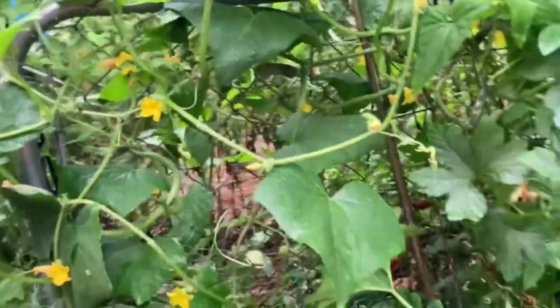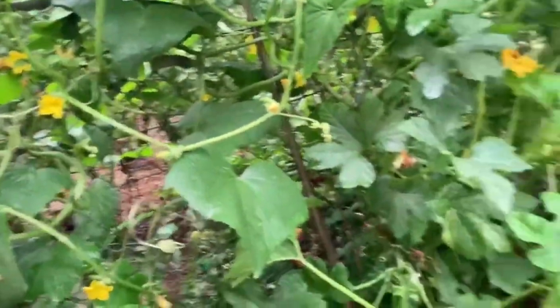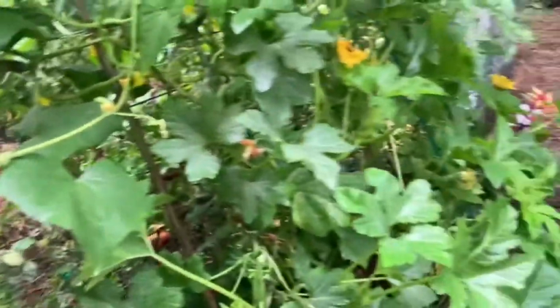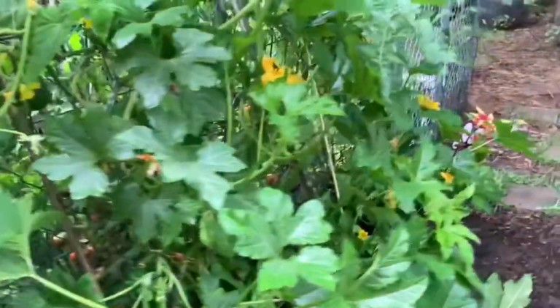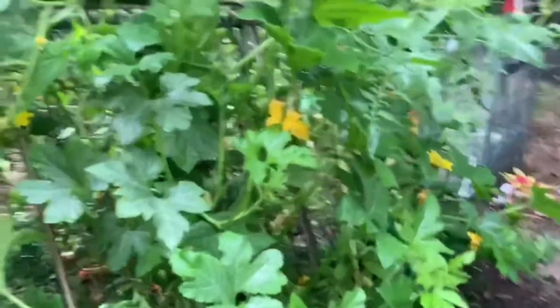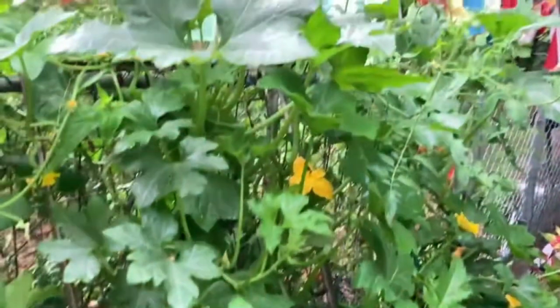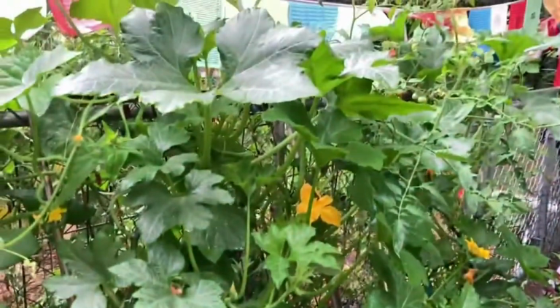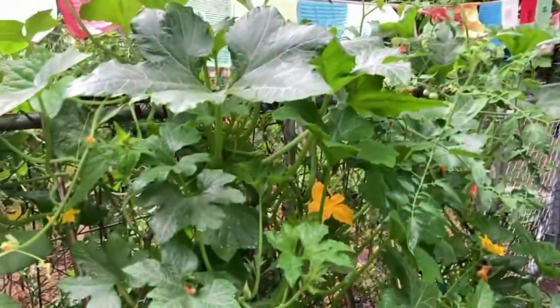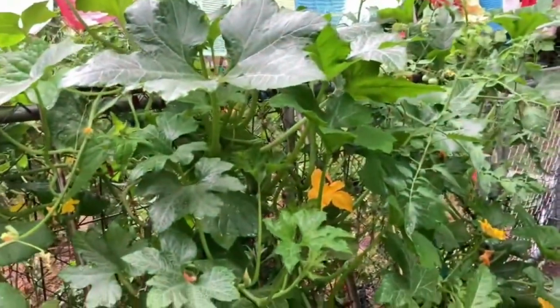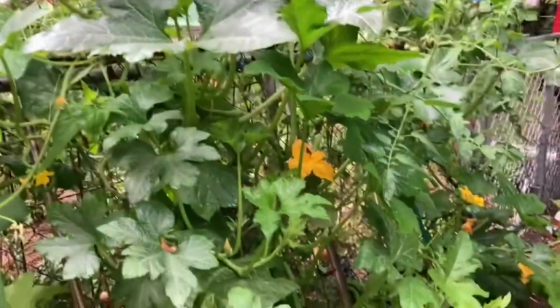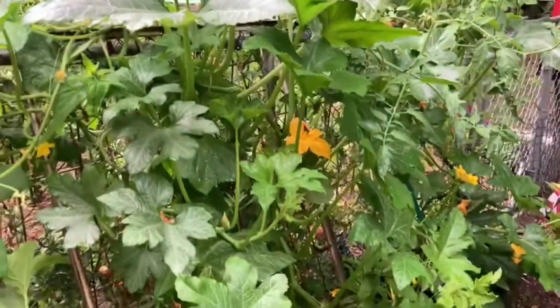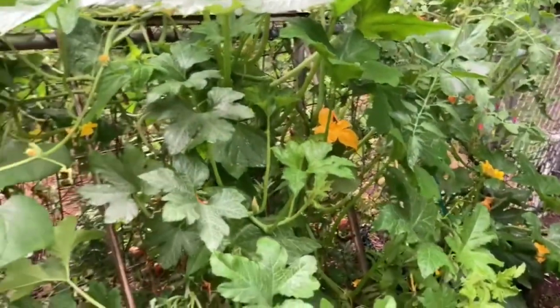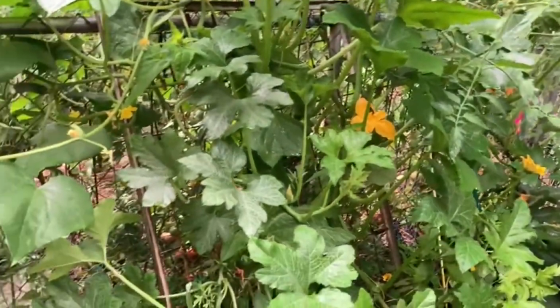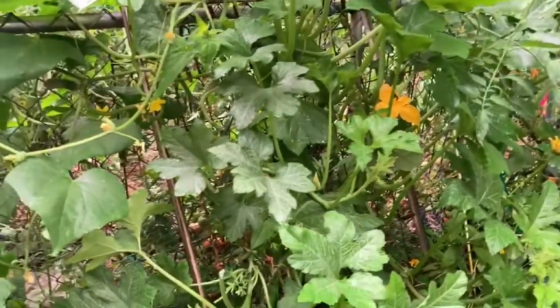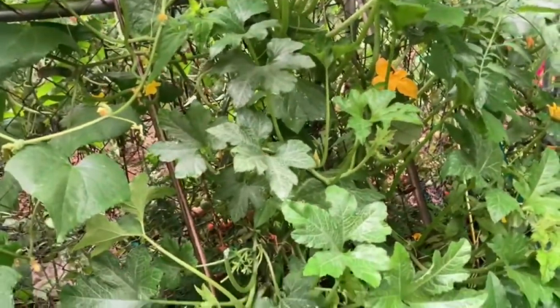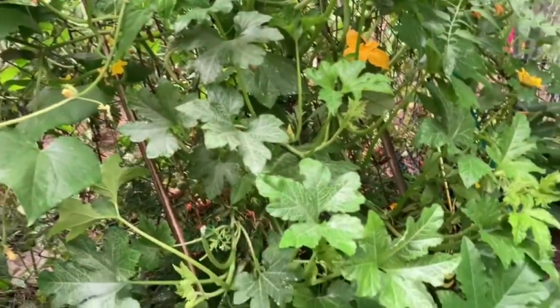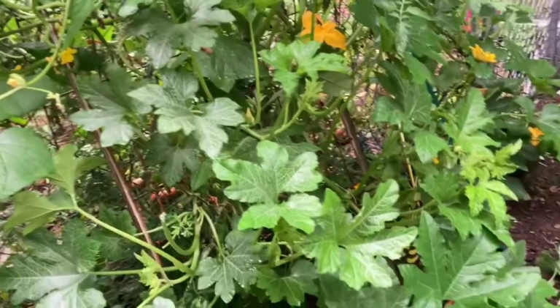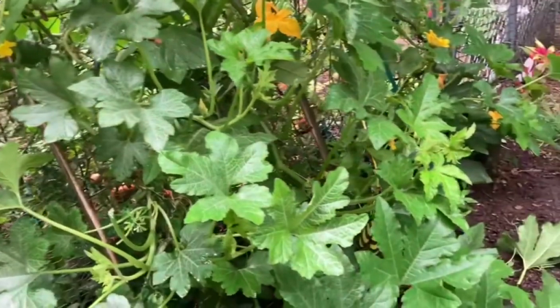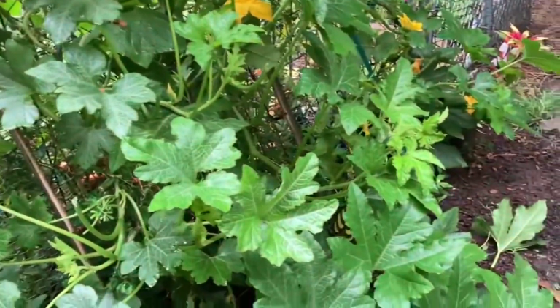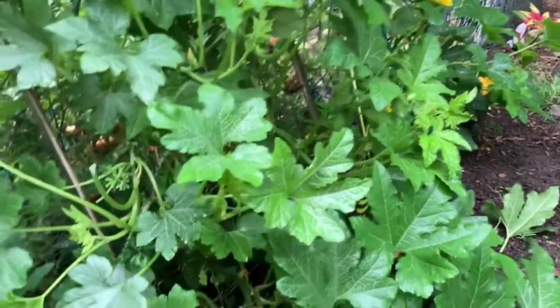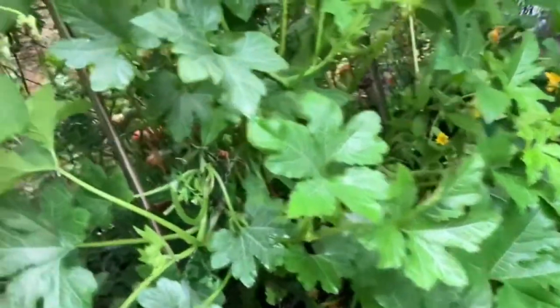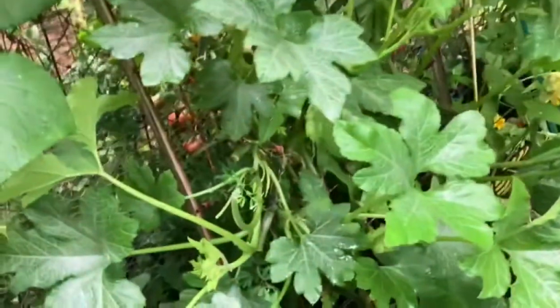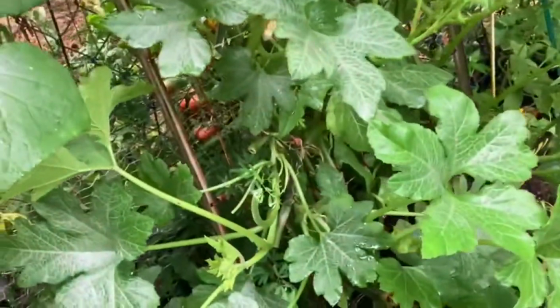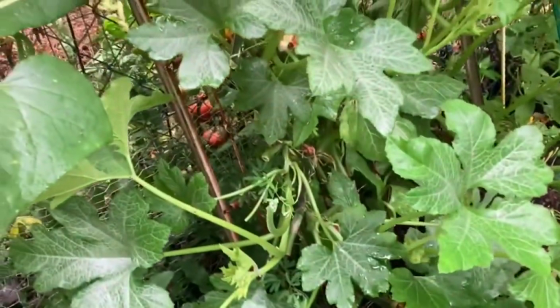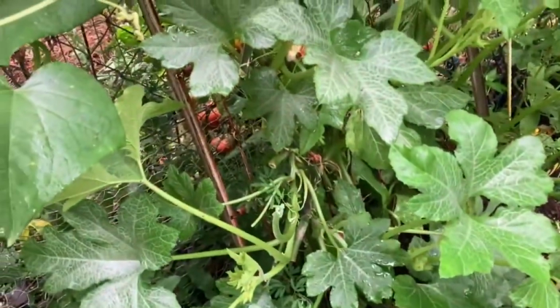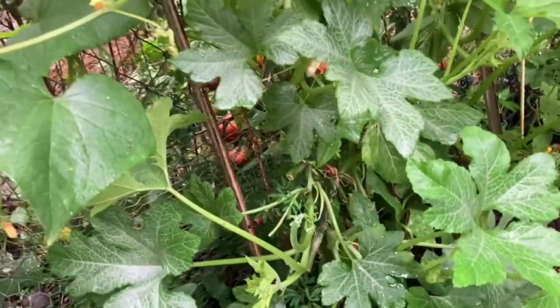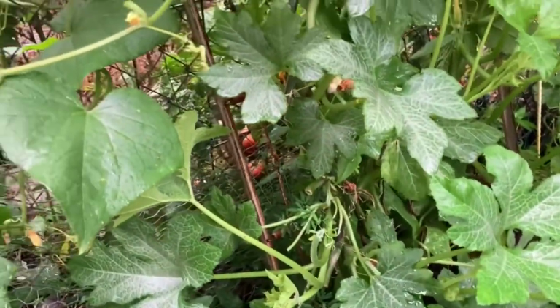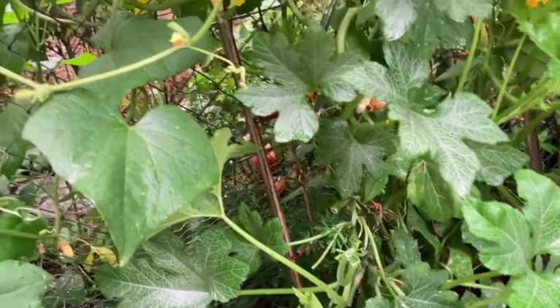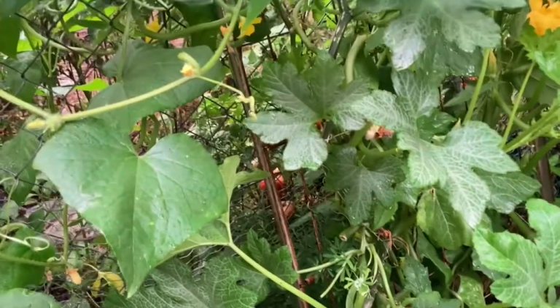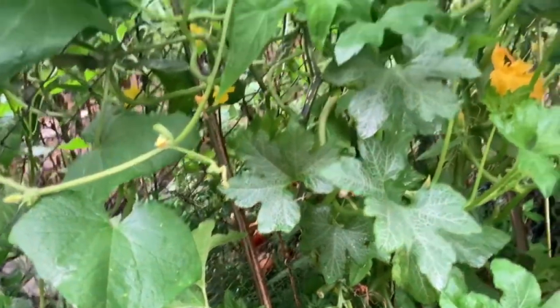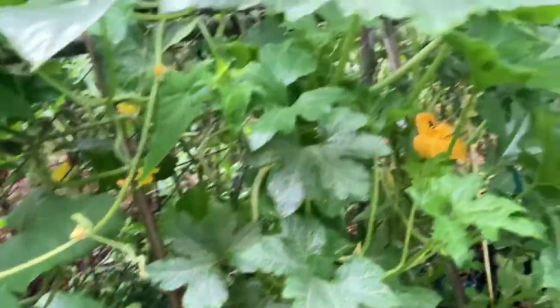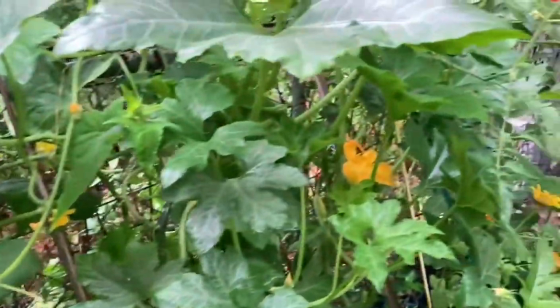The bumblebees were working this hard a little while ago. I'm not seeing them now but I hear them. When you're out in the garden and it's quiet, you can hear the bees.